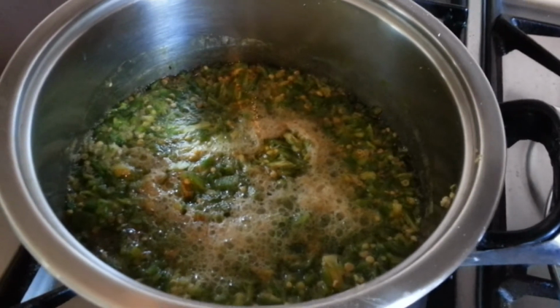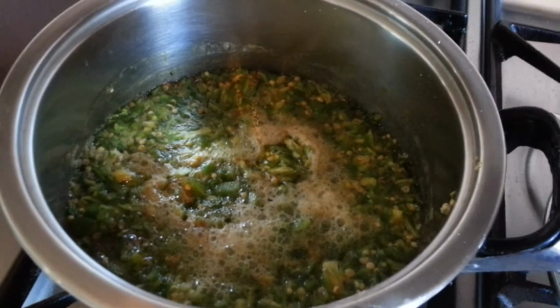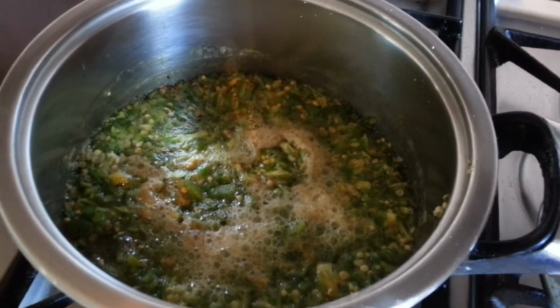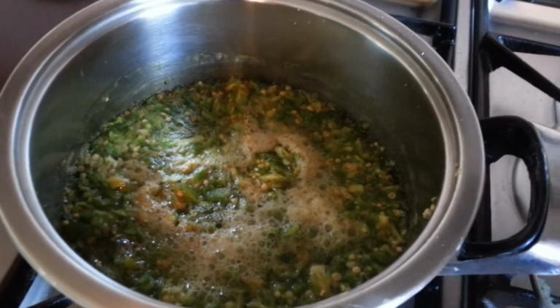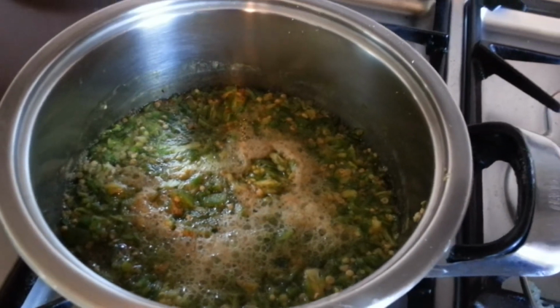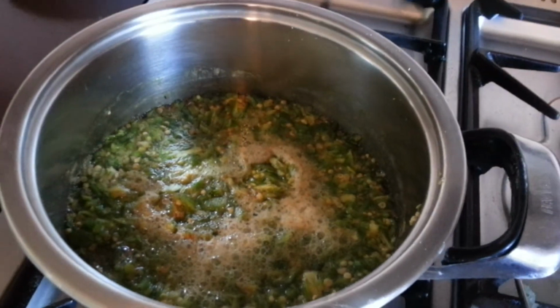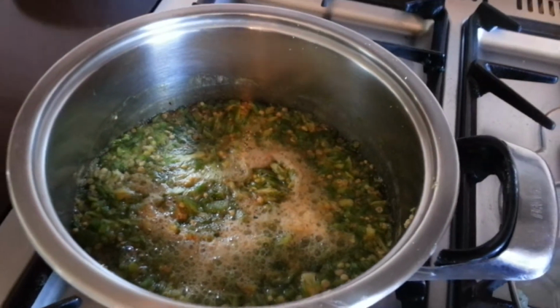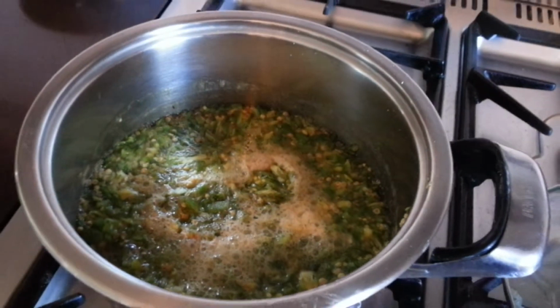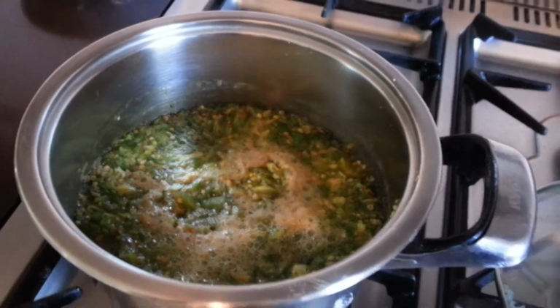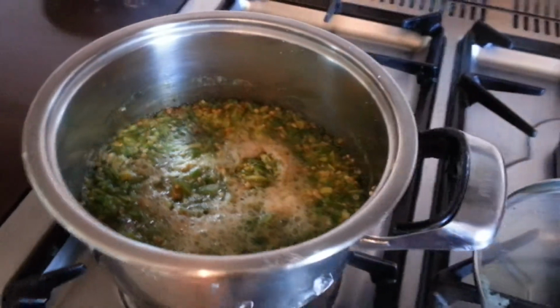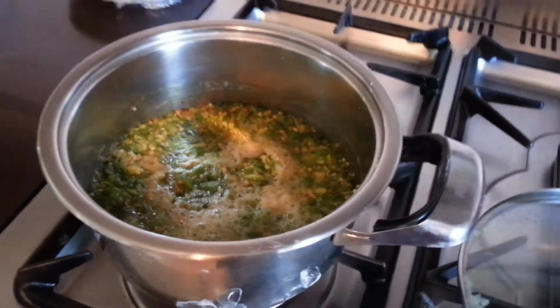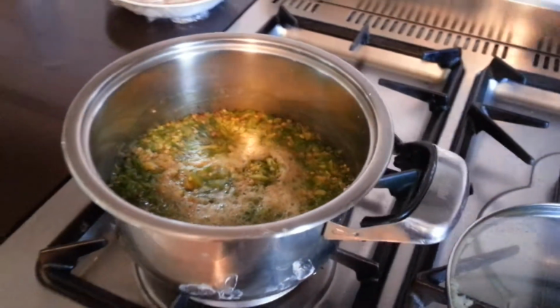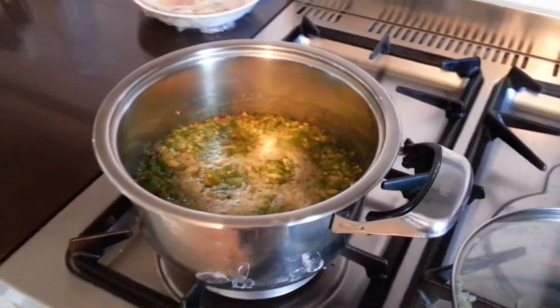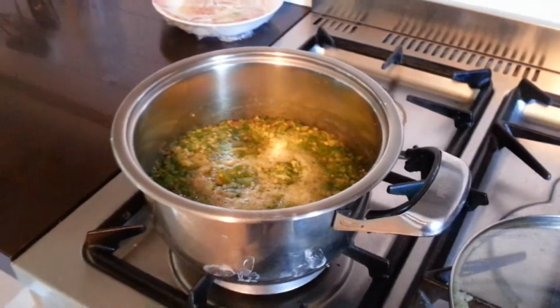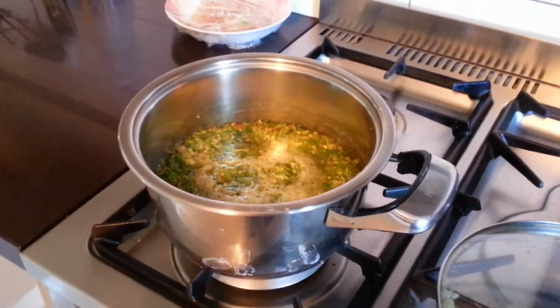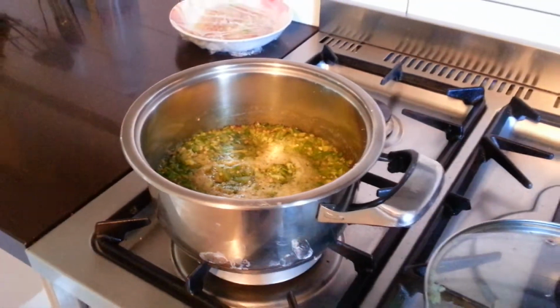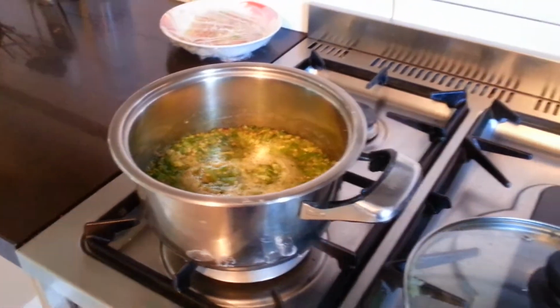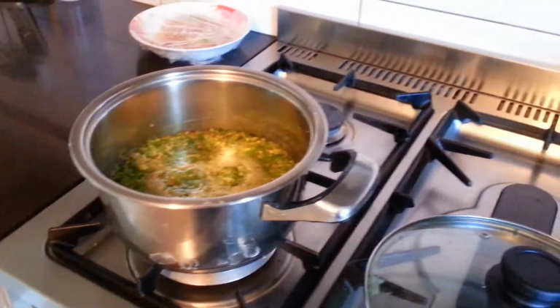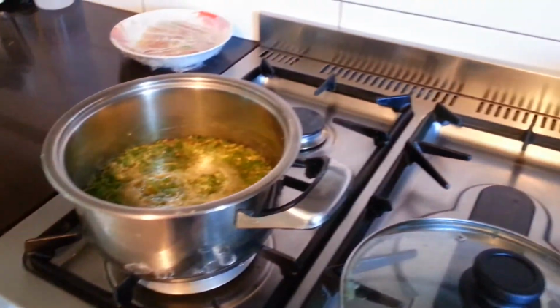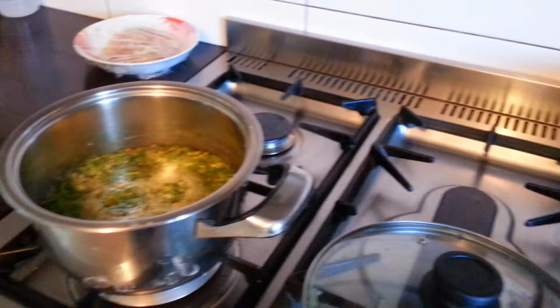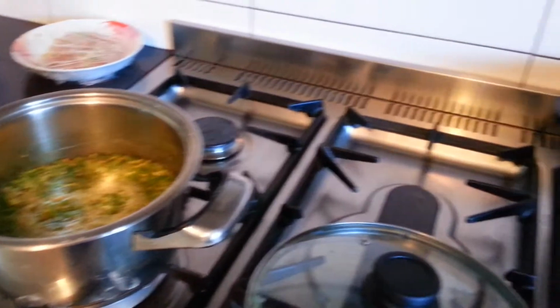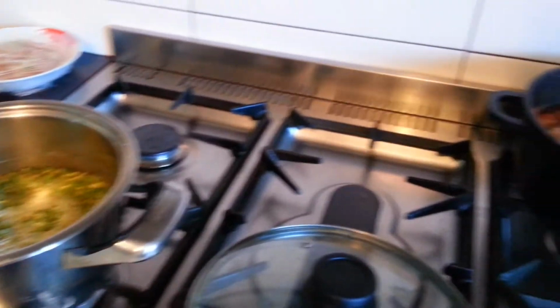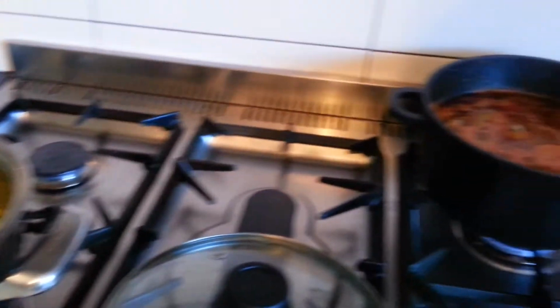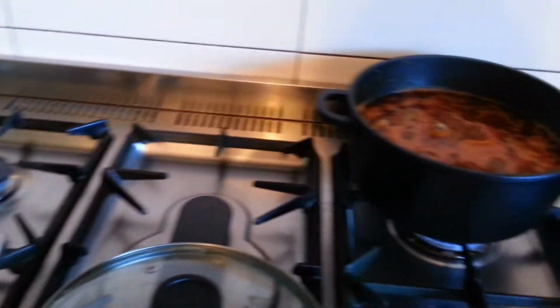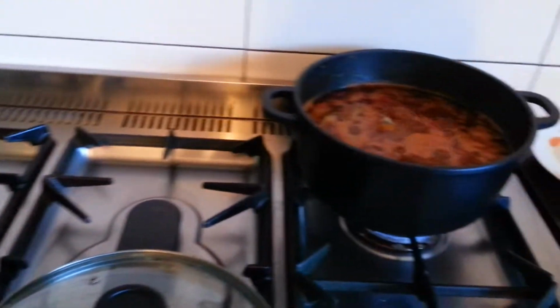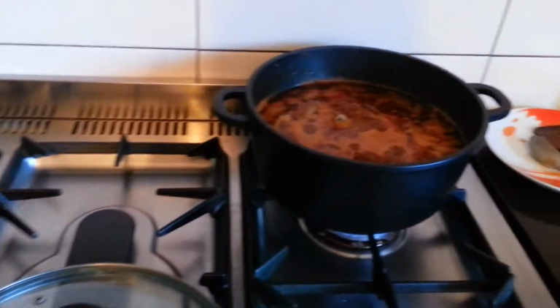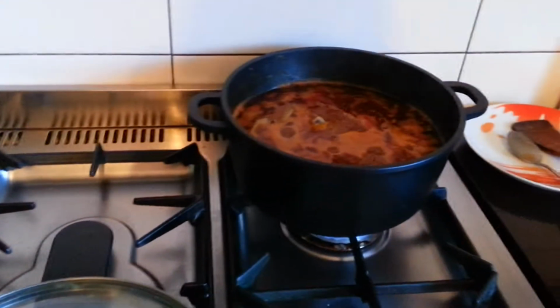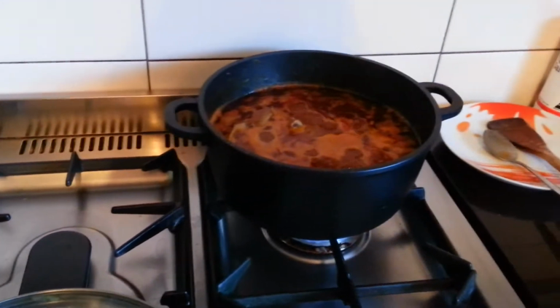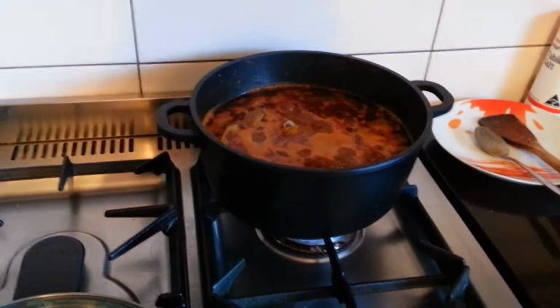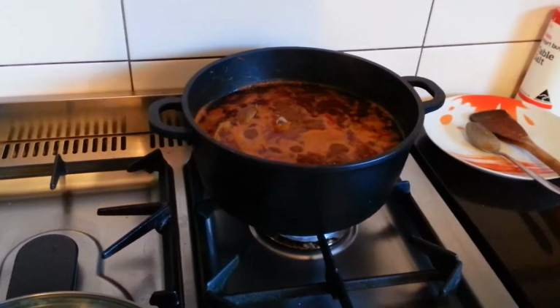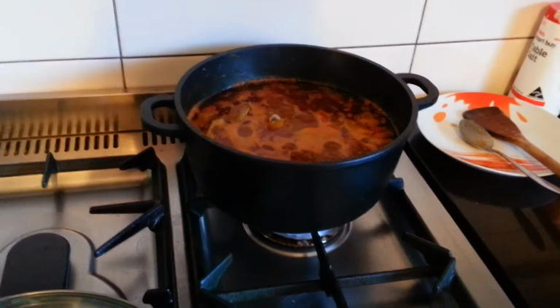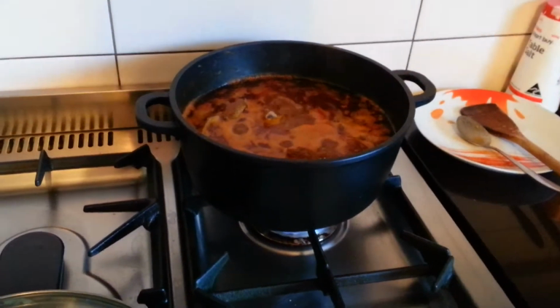The boiled okra is just about getting ready to go into the soup now. I'll show you again when we serve it with the banku.